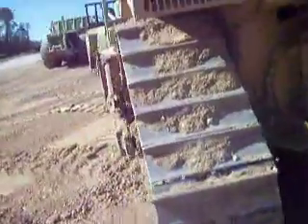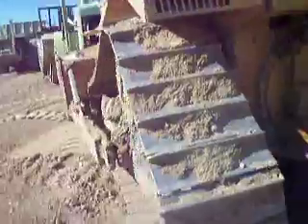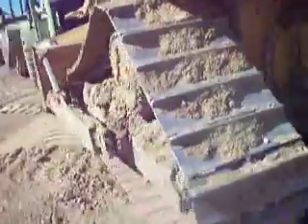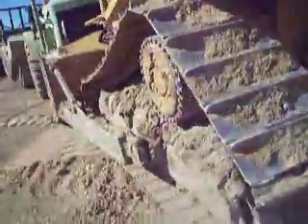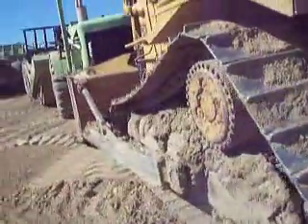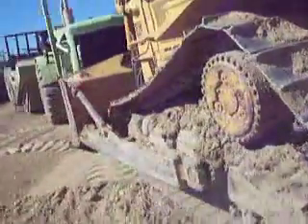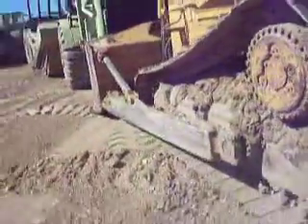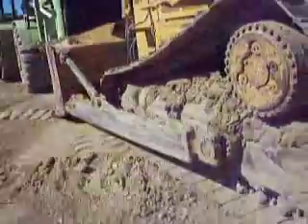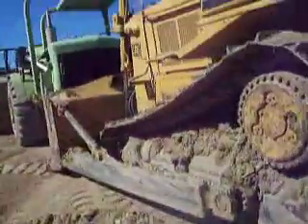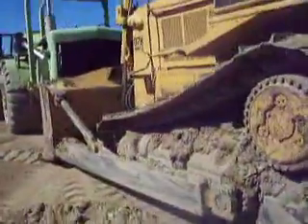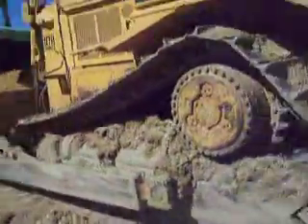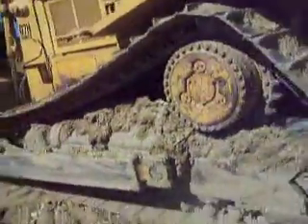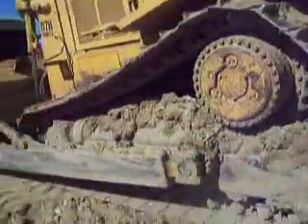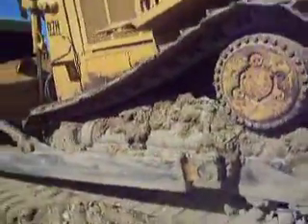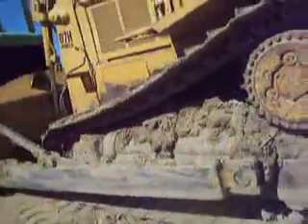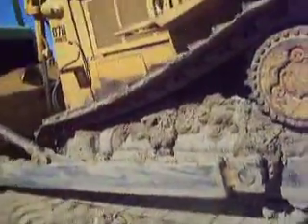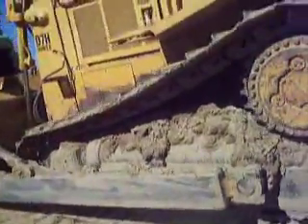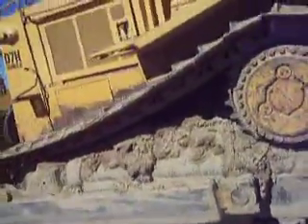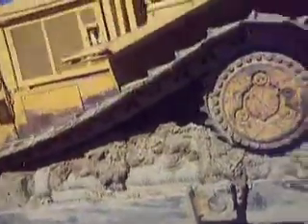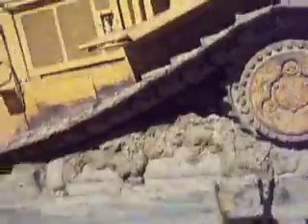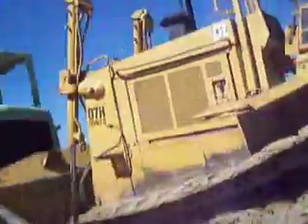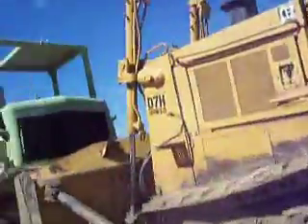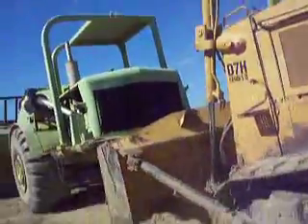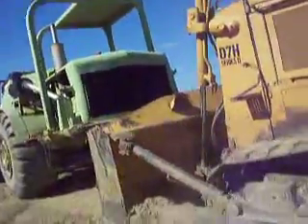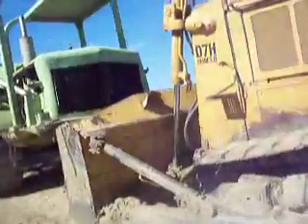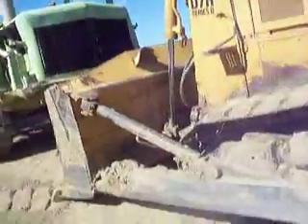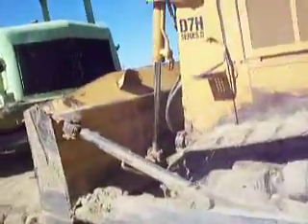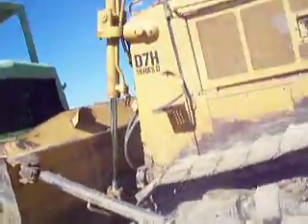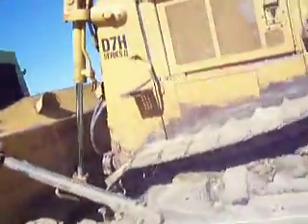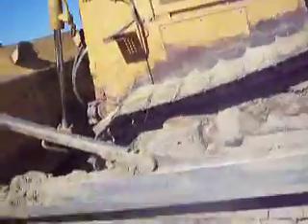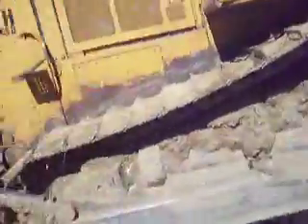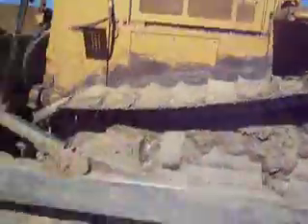Here's the other side. I'm not going to climb in the machine — I've never done a real walk around of it. The other side: D7H Series 2.